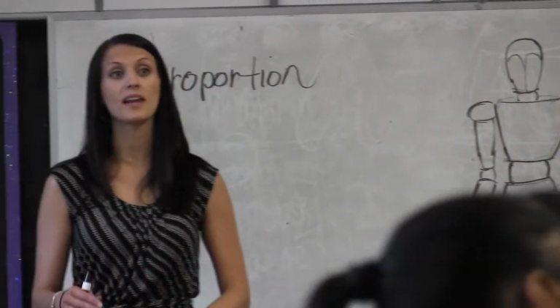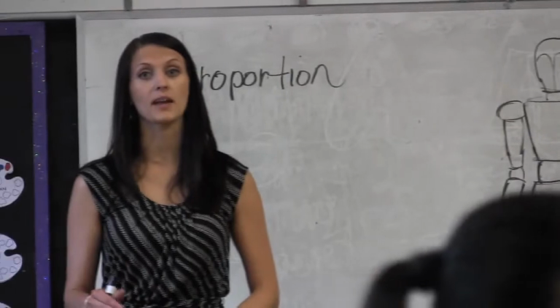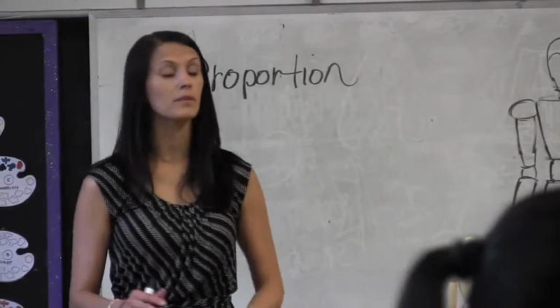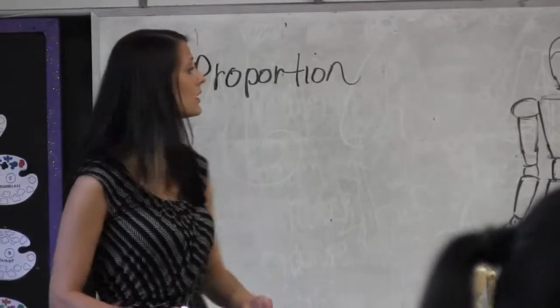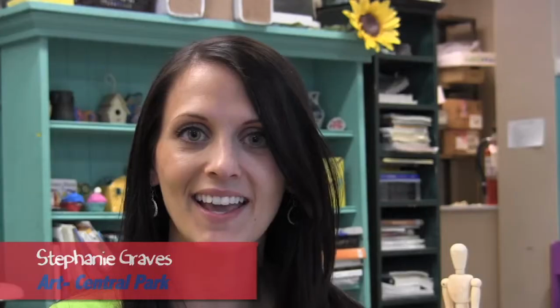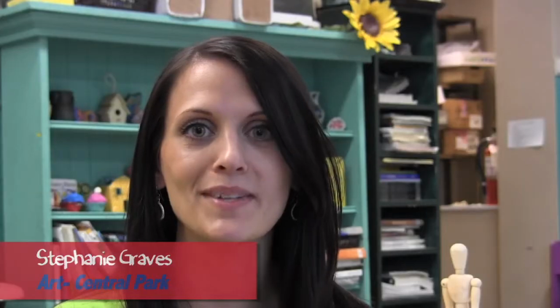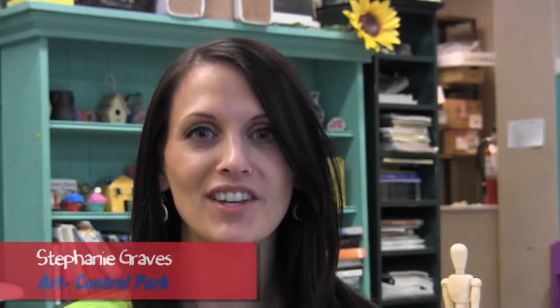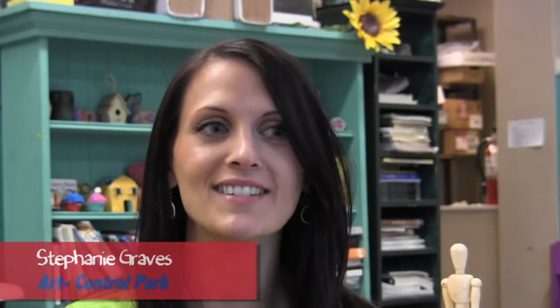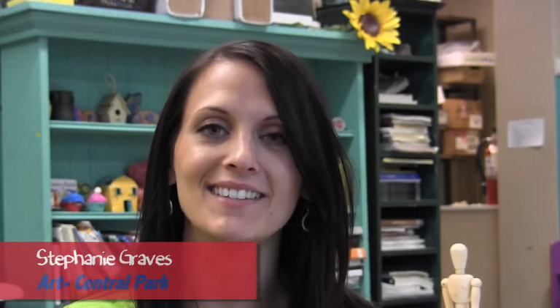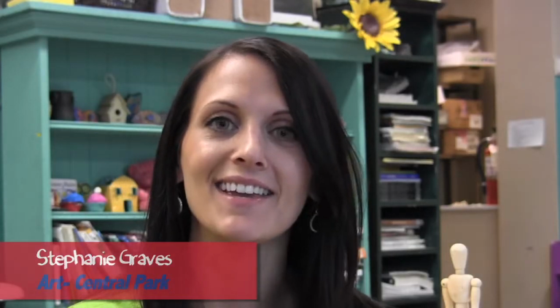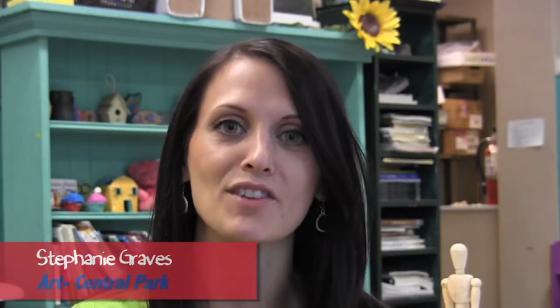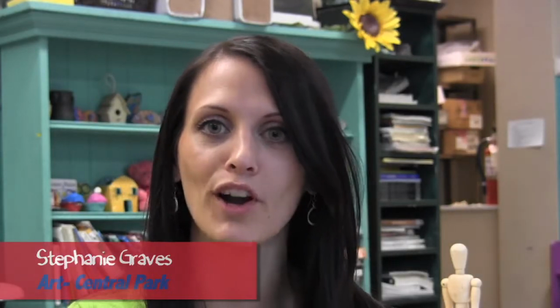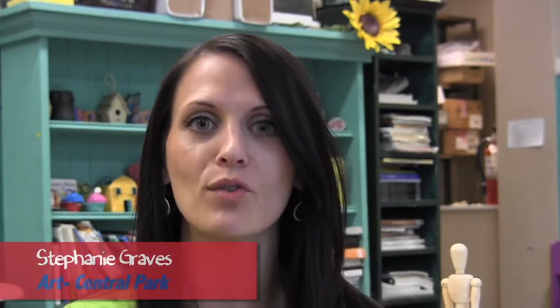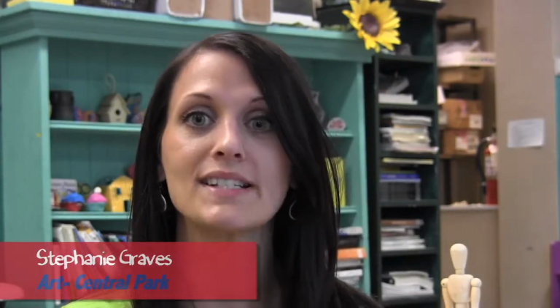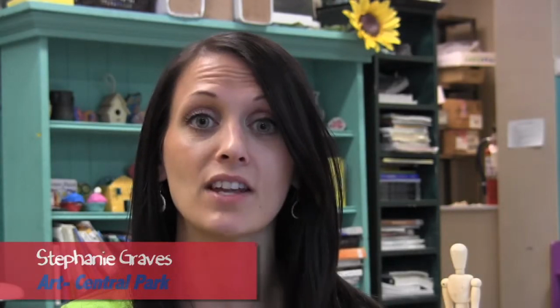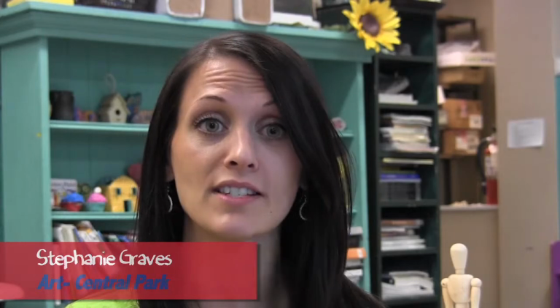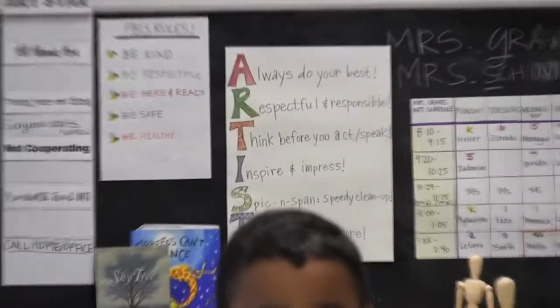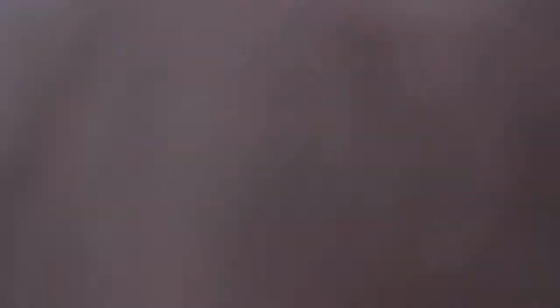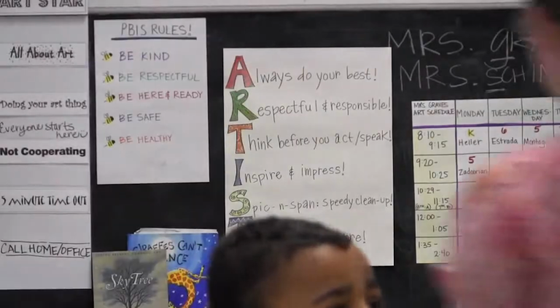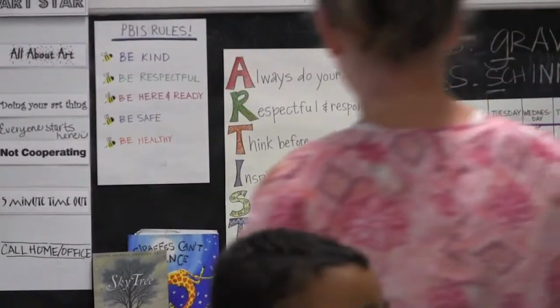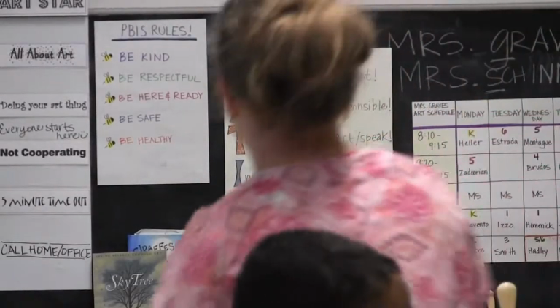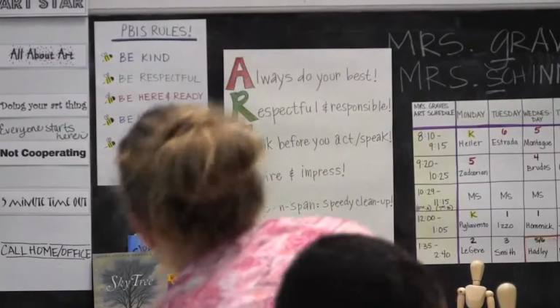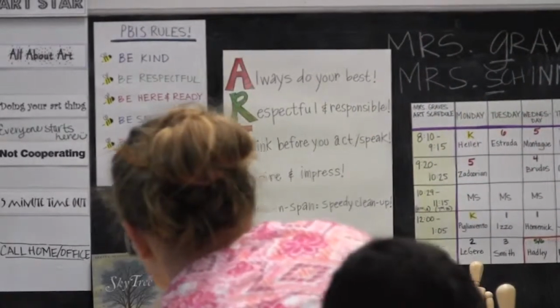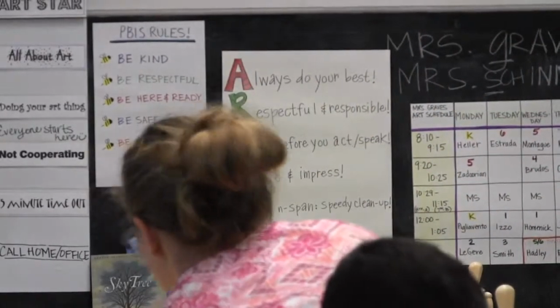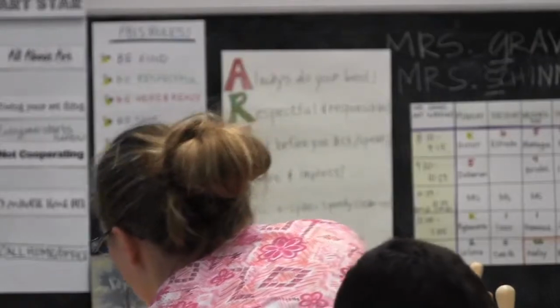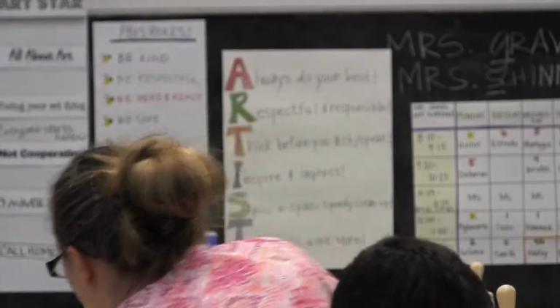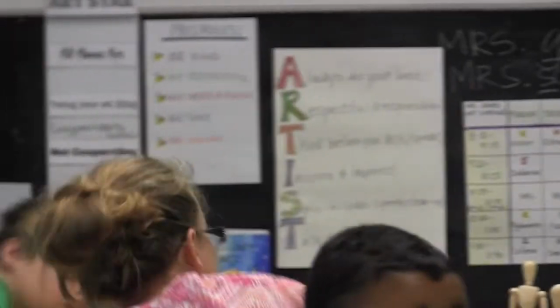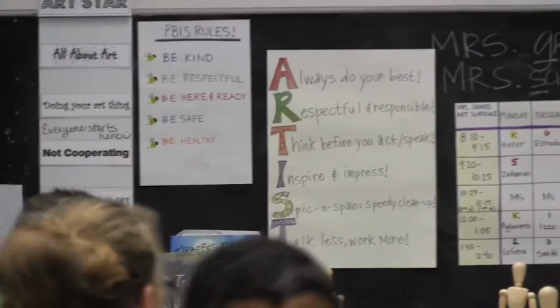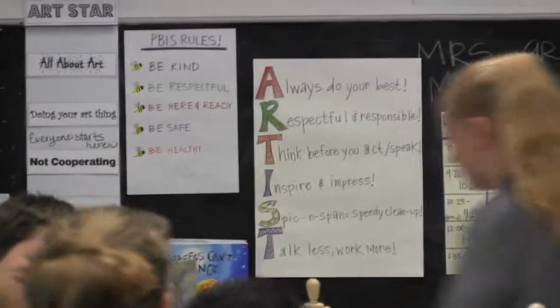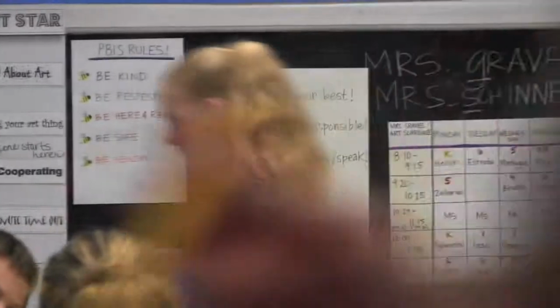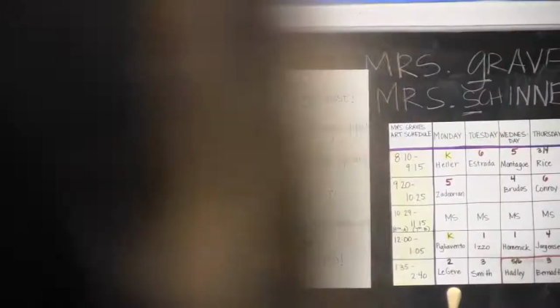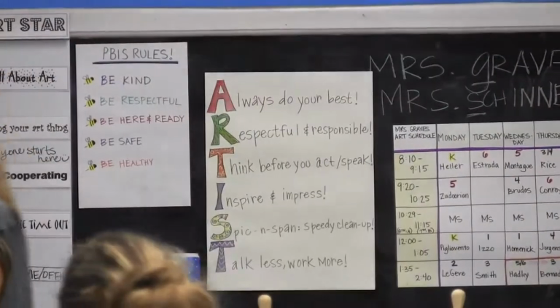My name is Stephanie Graves, and I've been teaching here at Schenectady Central Park for seven years. Currently, I am teaching kindergarten through sixth and a couple of seventh grade classes.